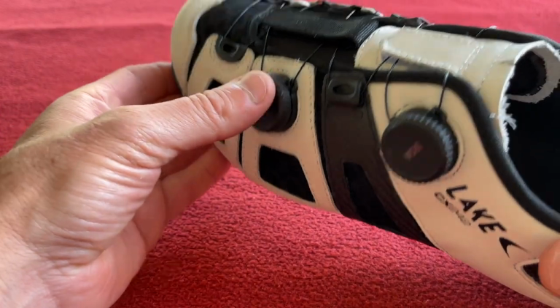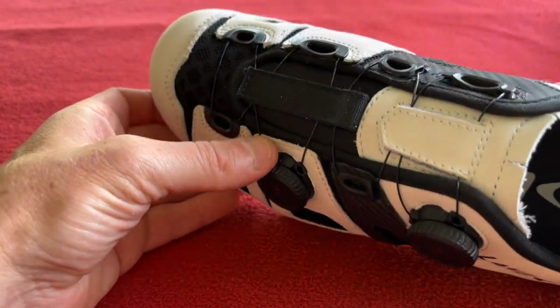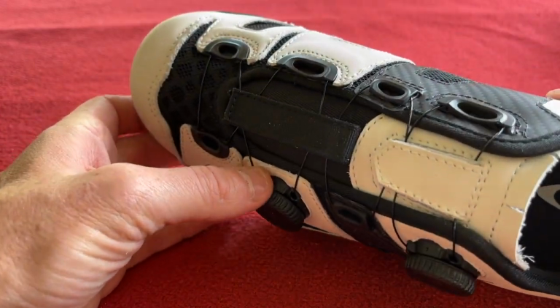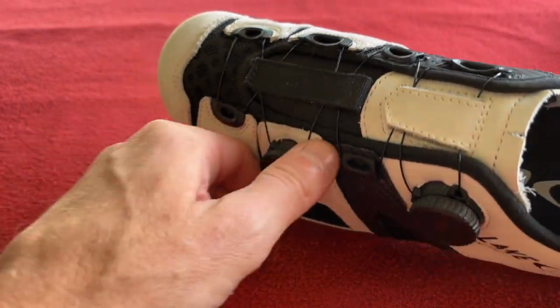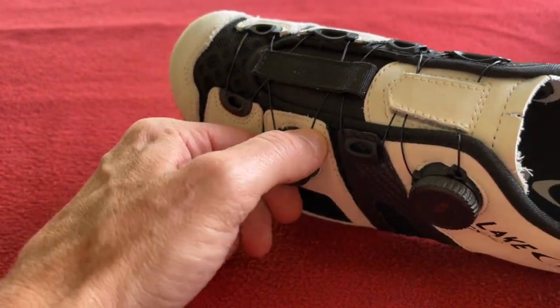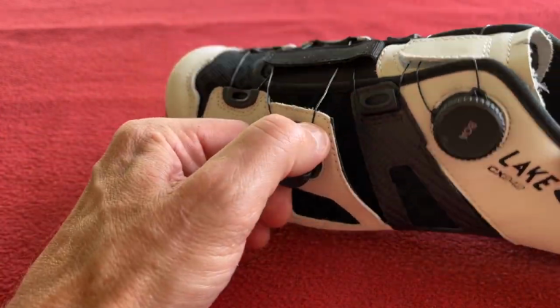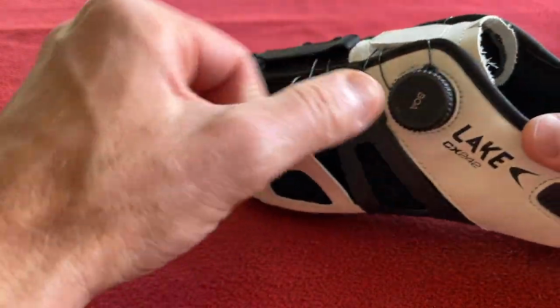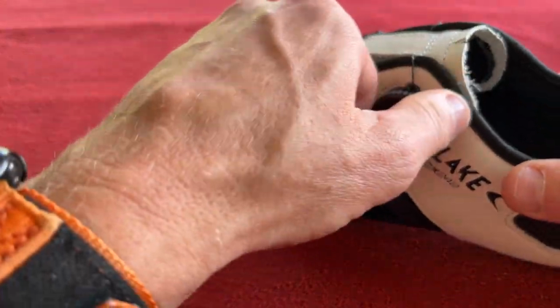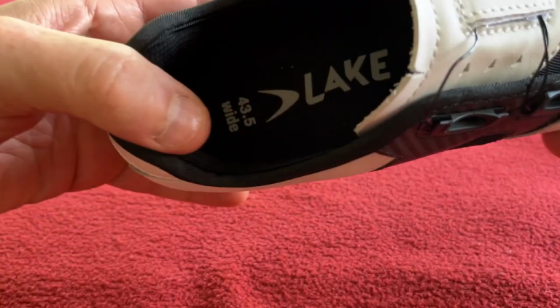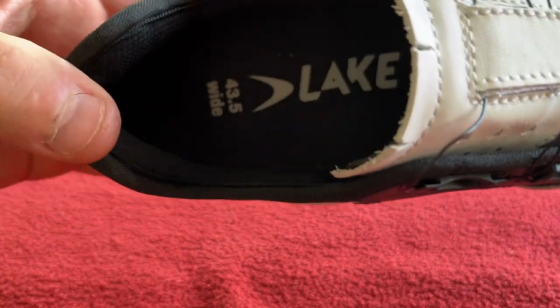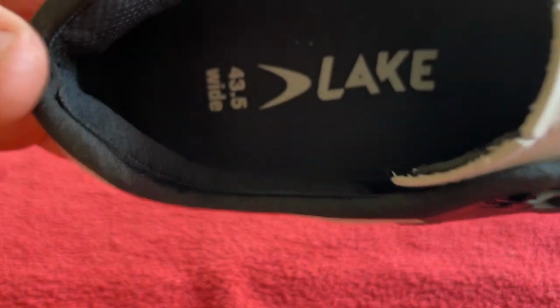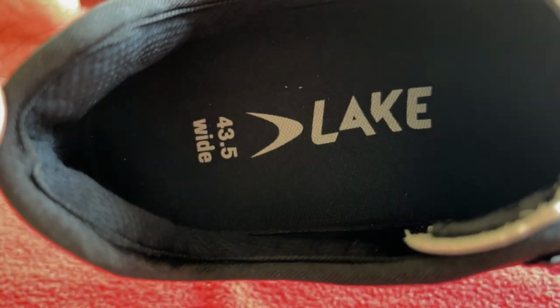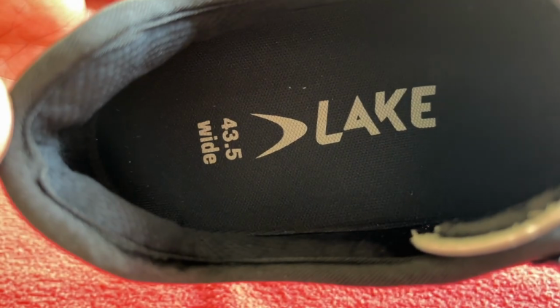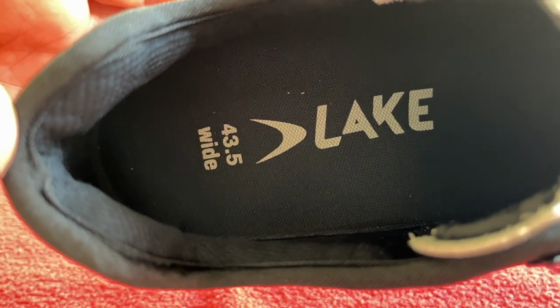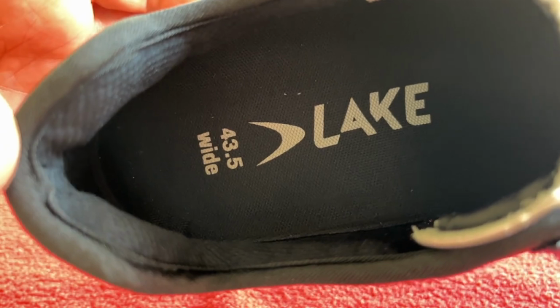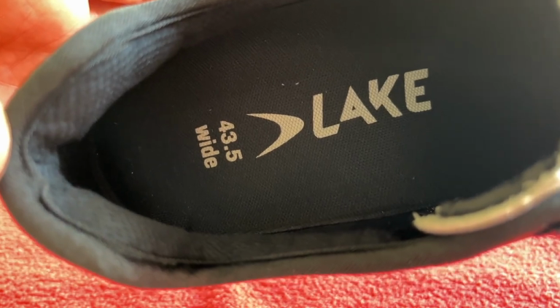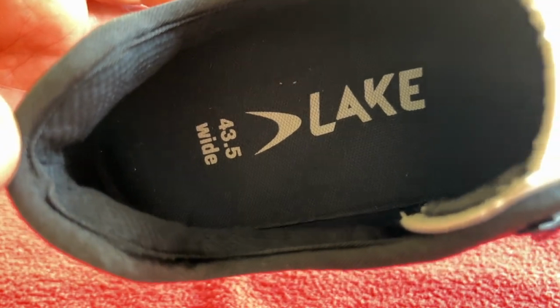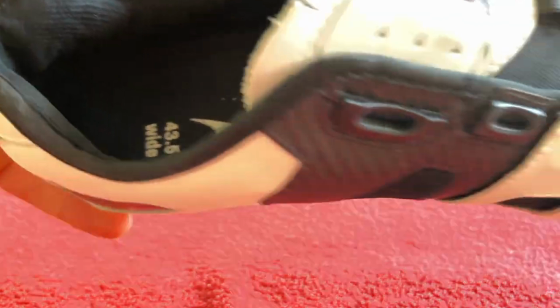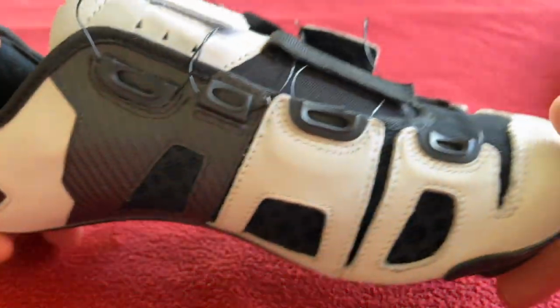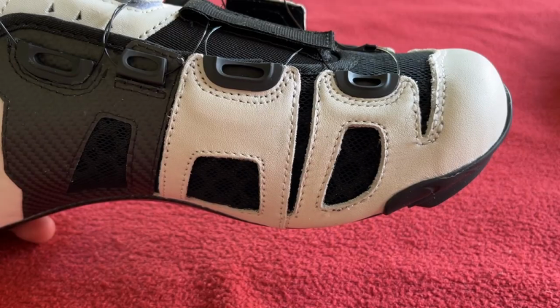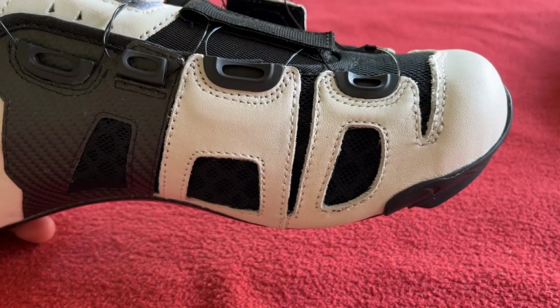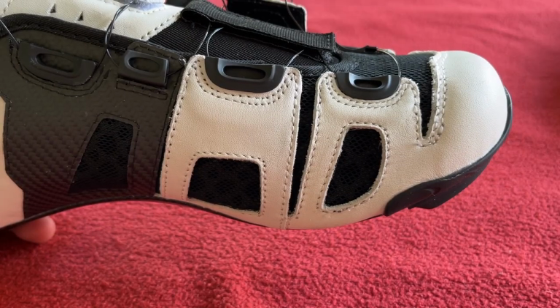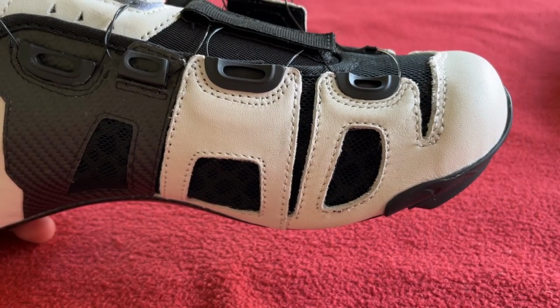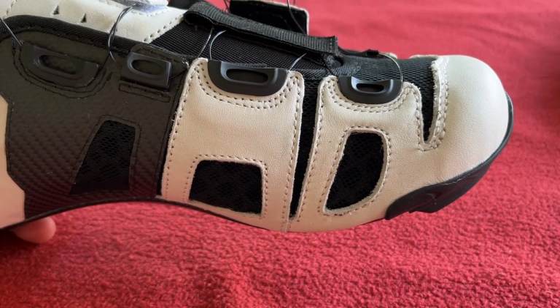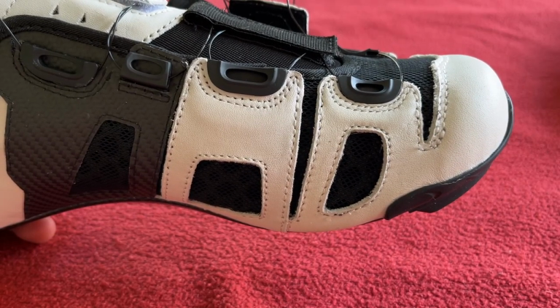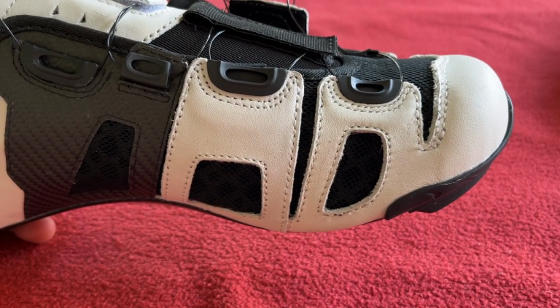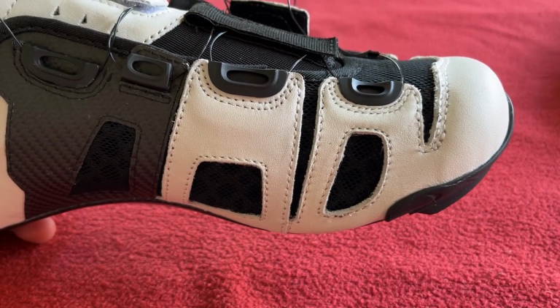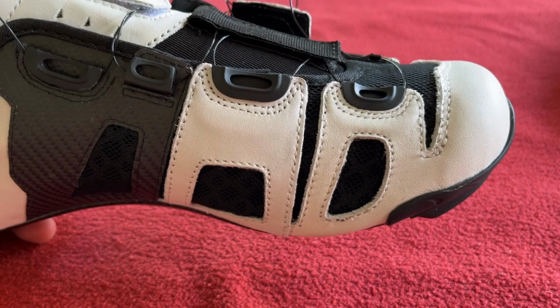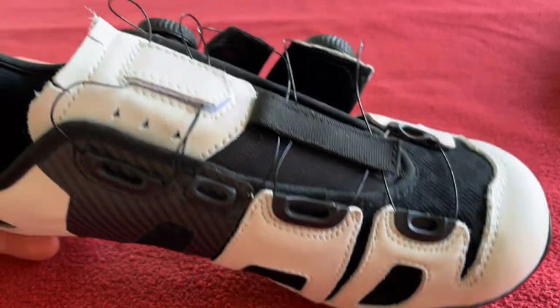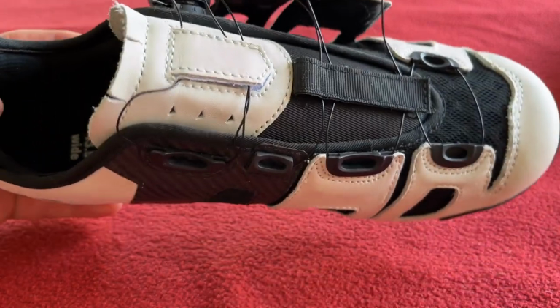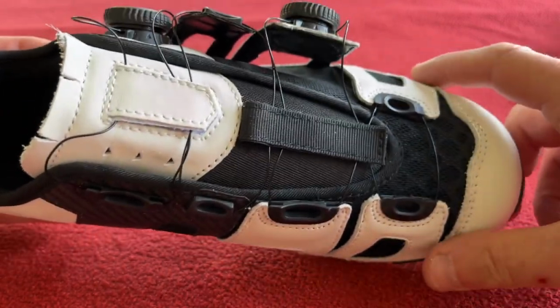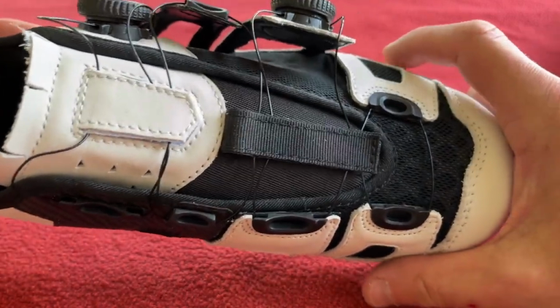These are wide fitting shoes. You can see inside we've got the size 43.5 wide. The width on these is 113mm.